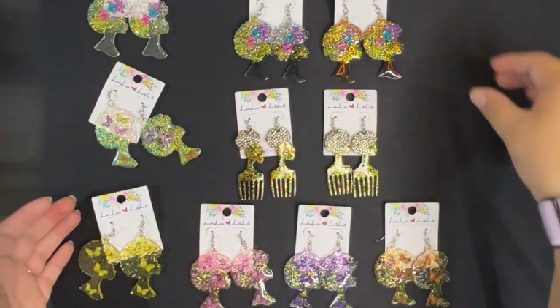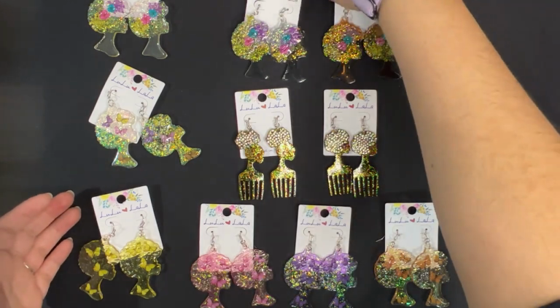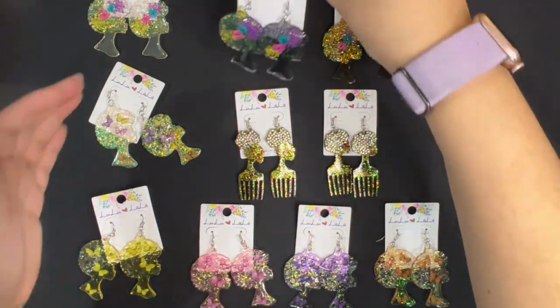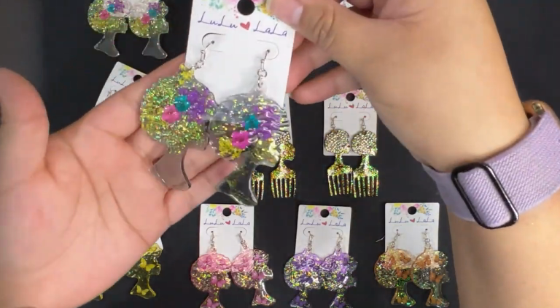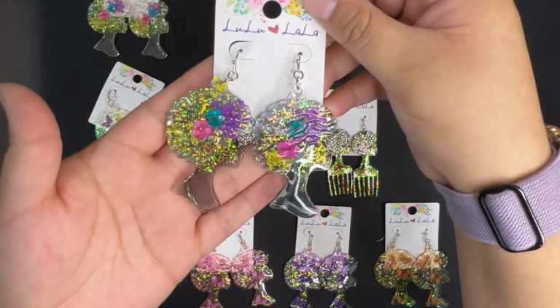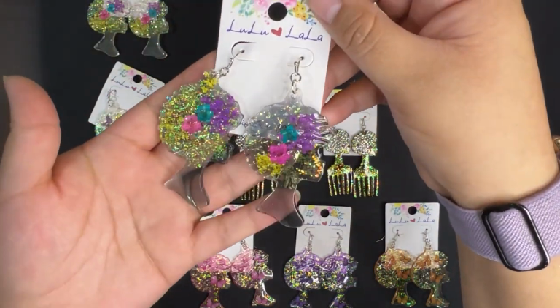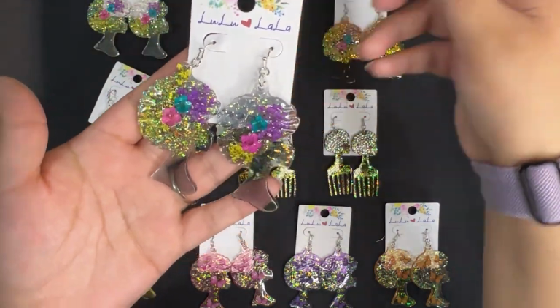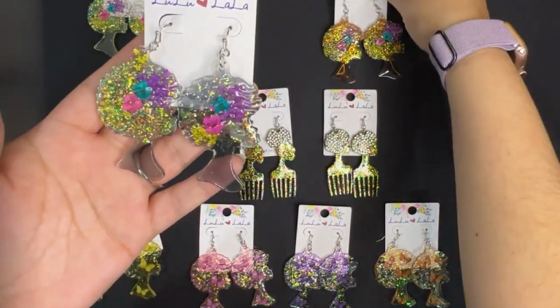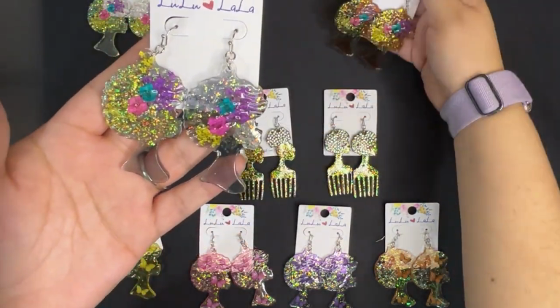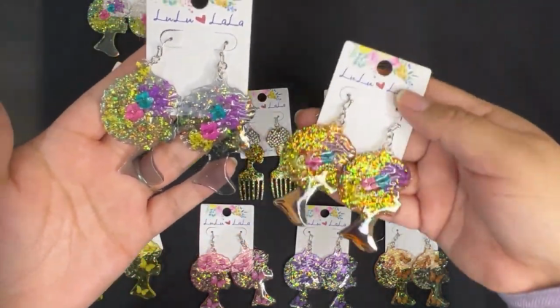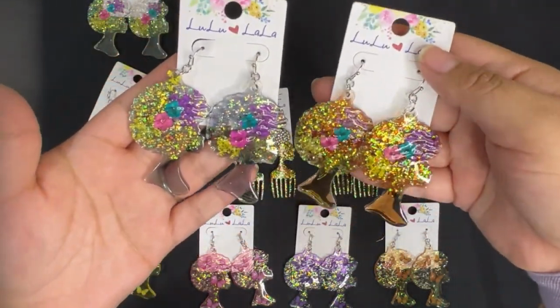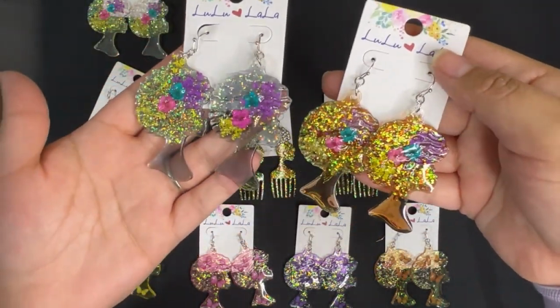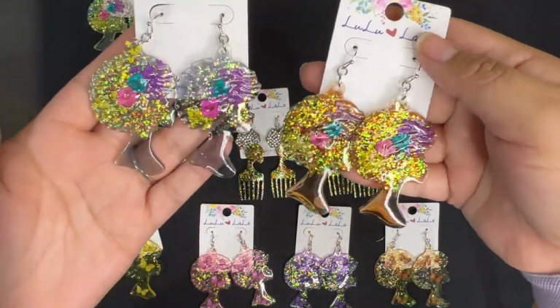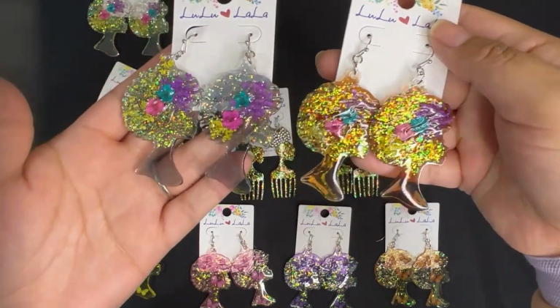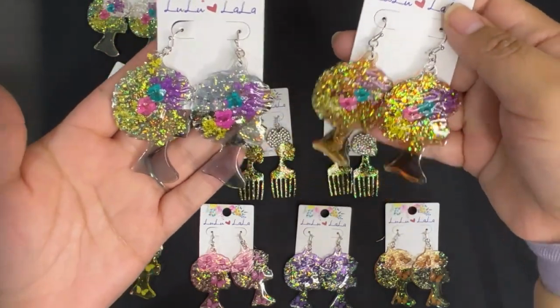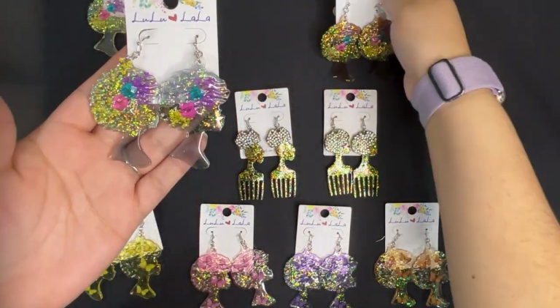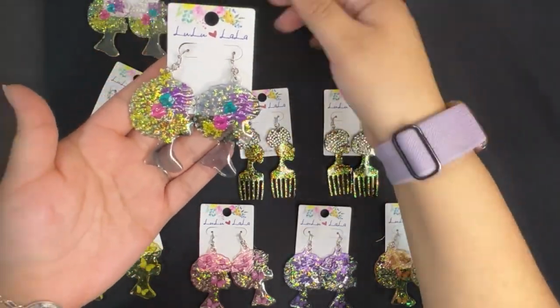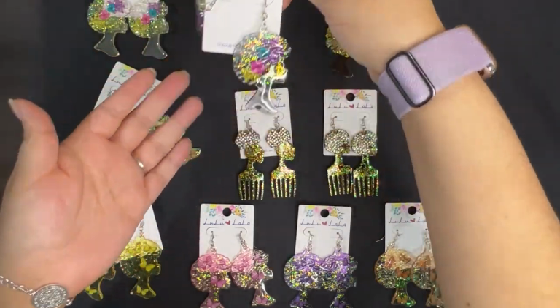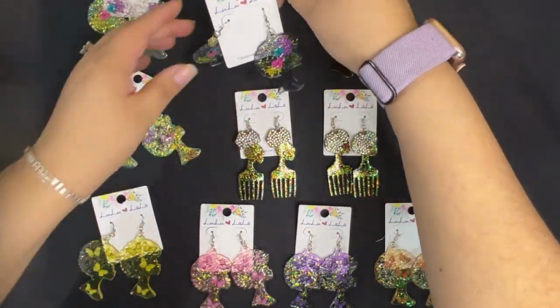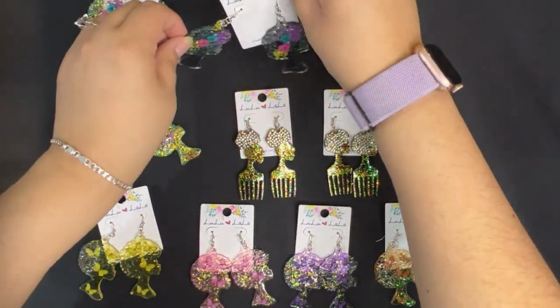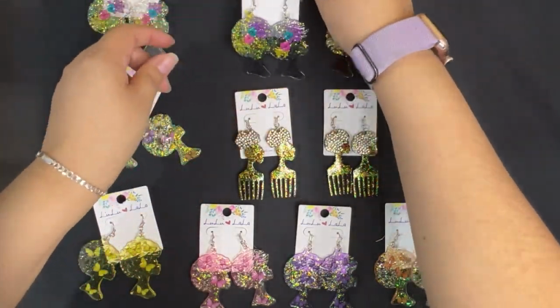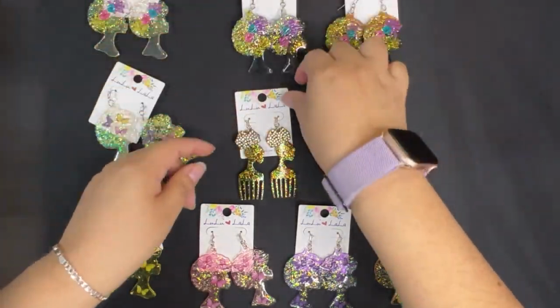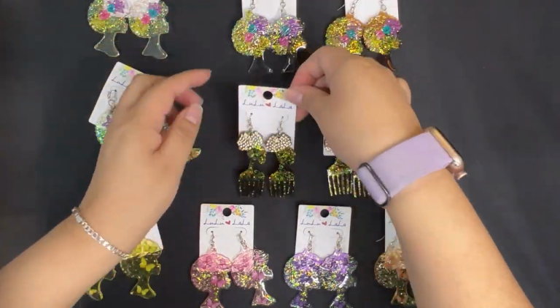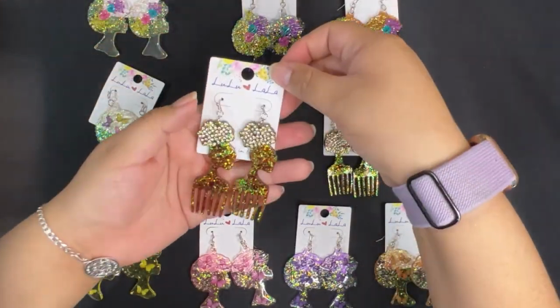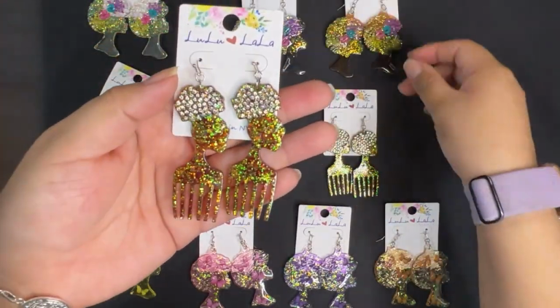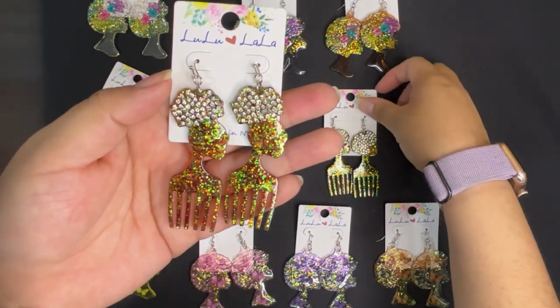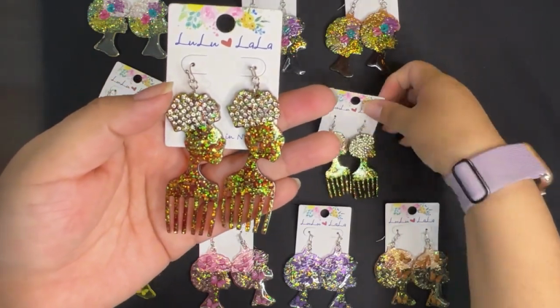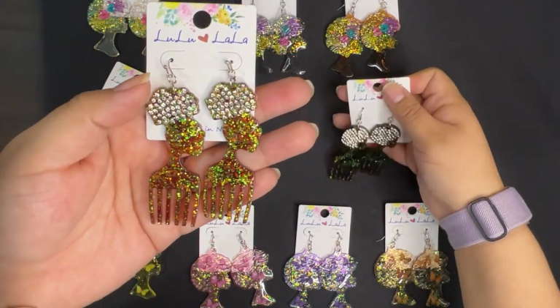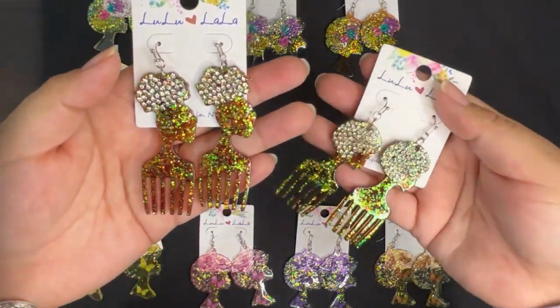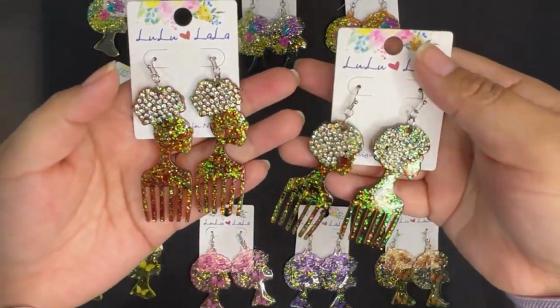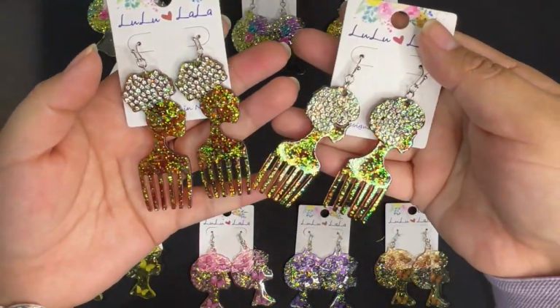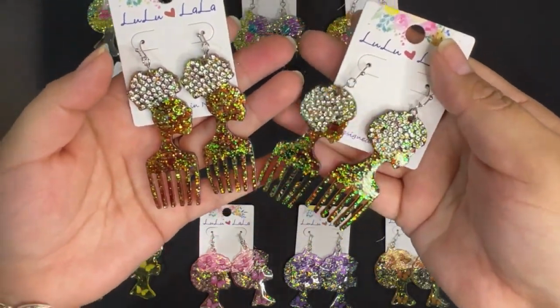And then for restocks, we have these blue and brown flower acrylic earrings, then we have these hair pig brown in two different styles.